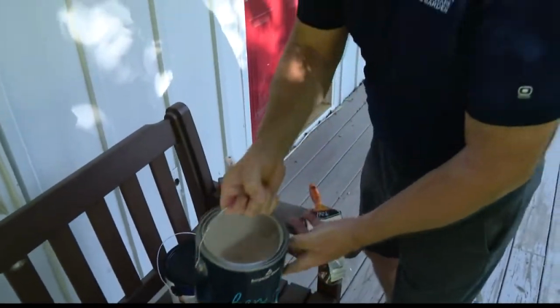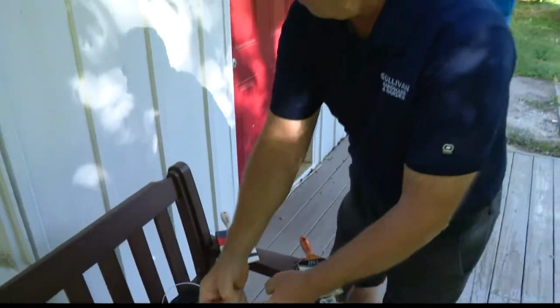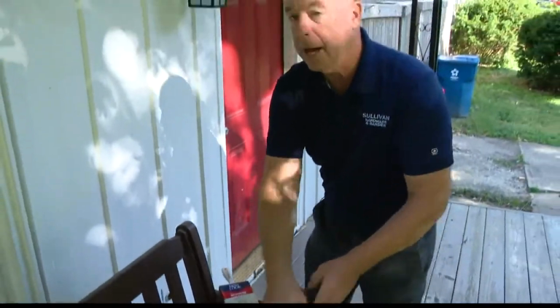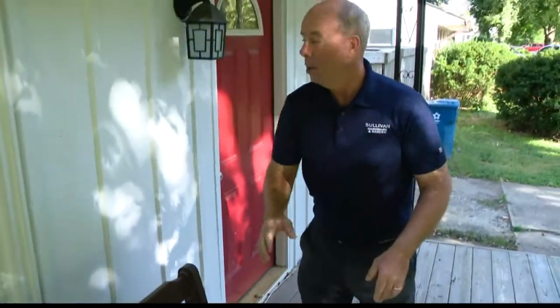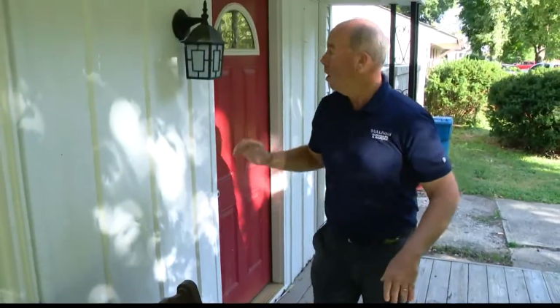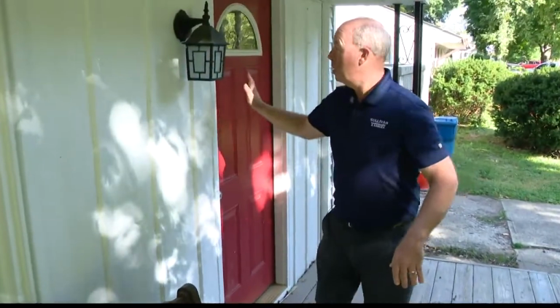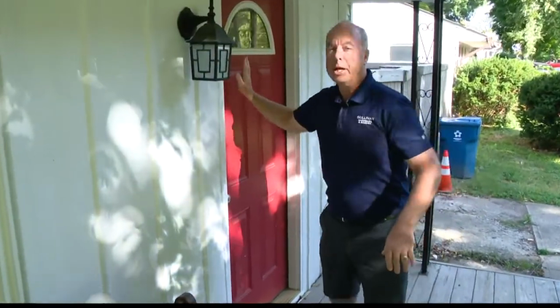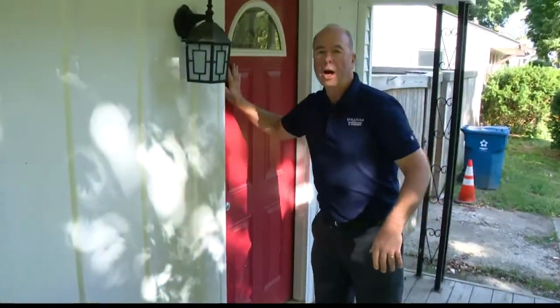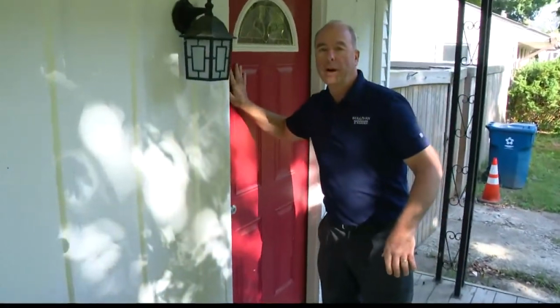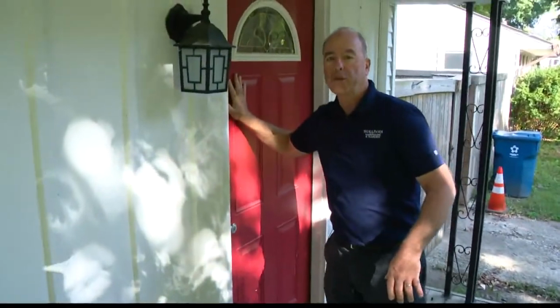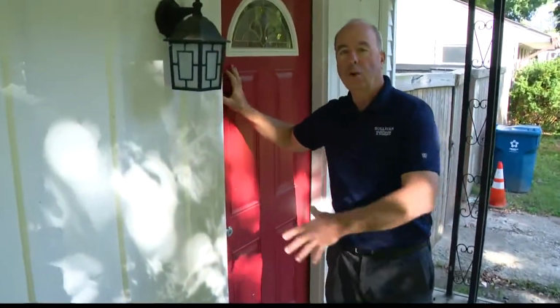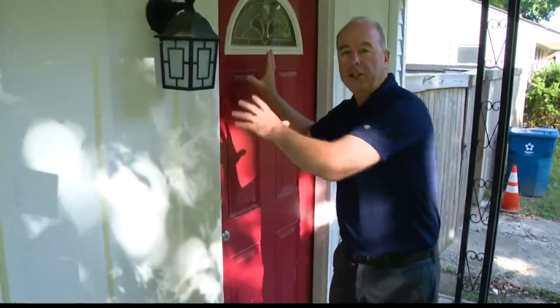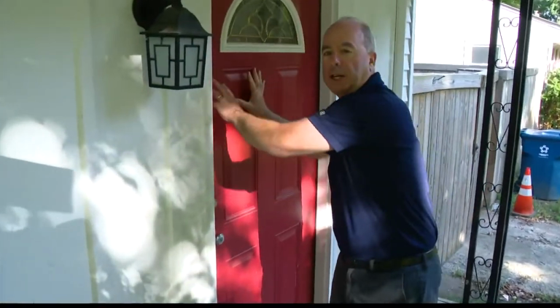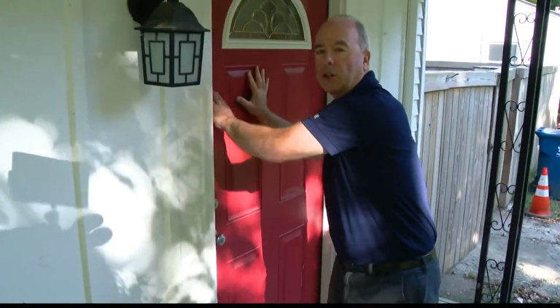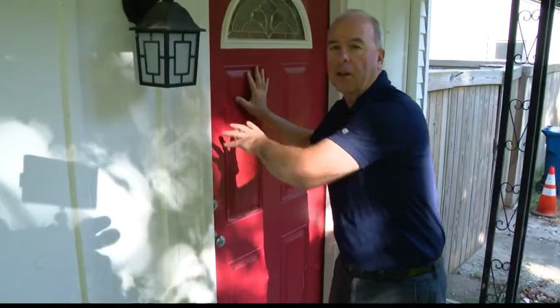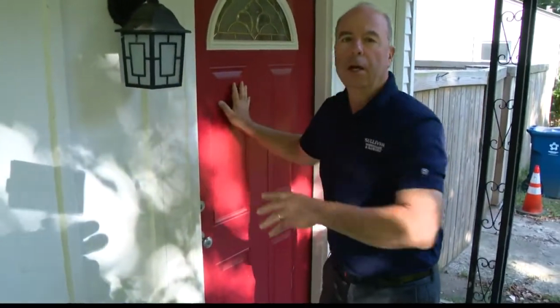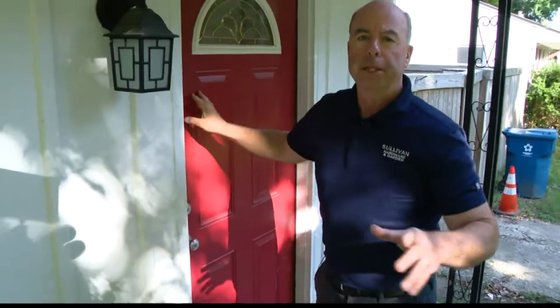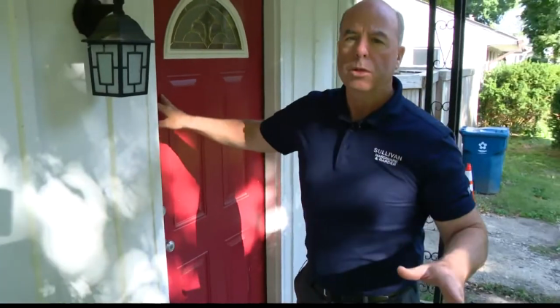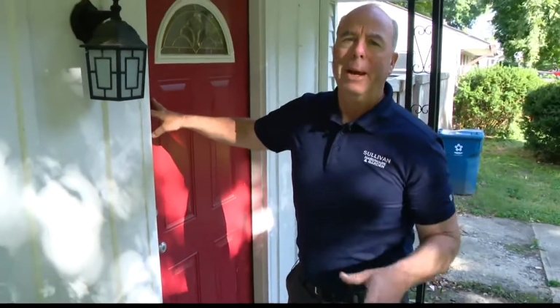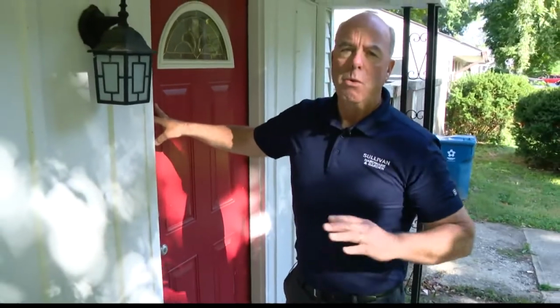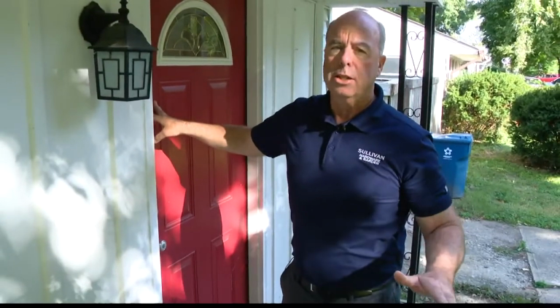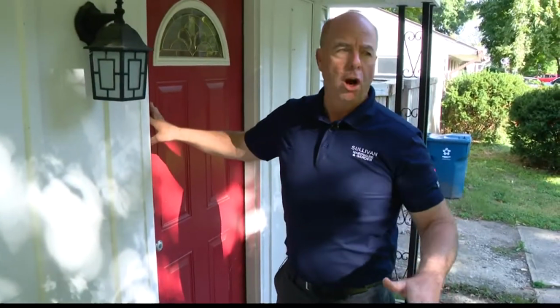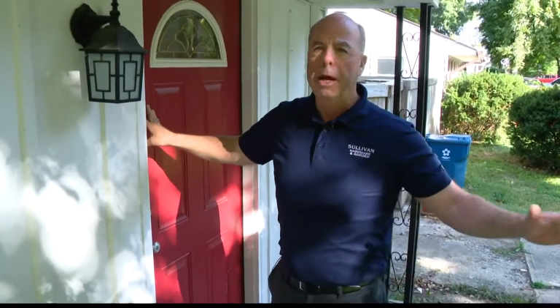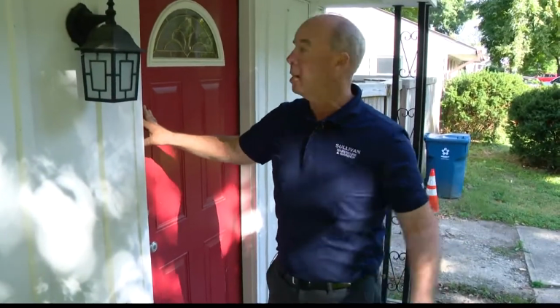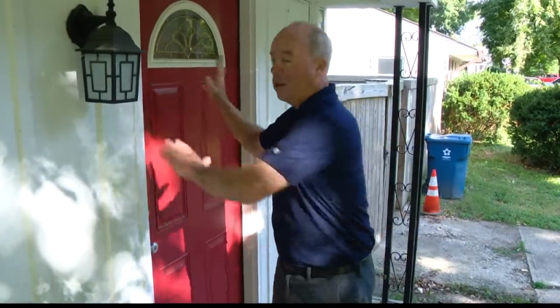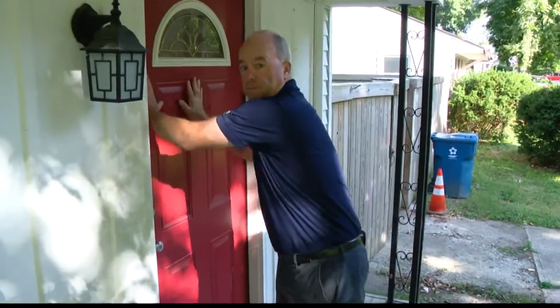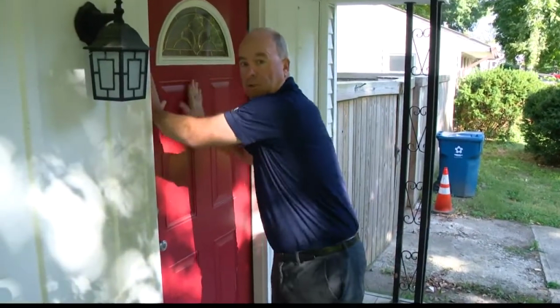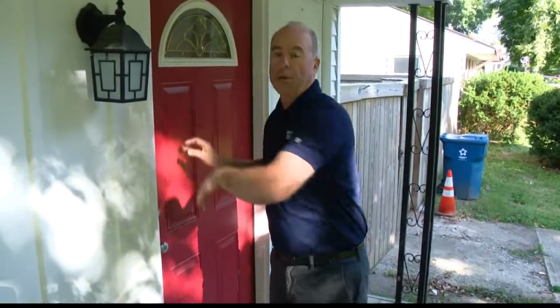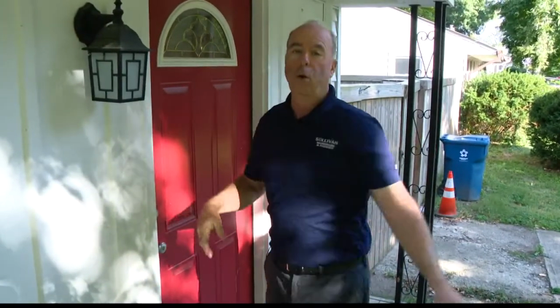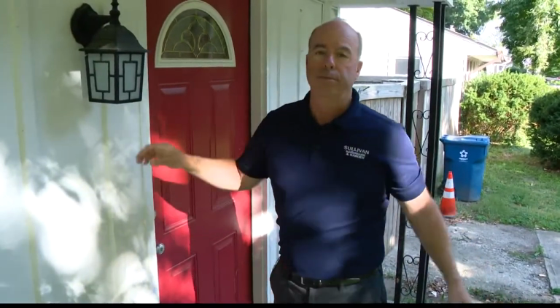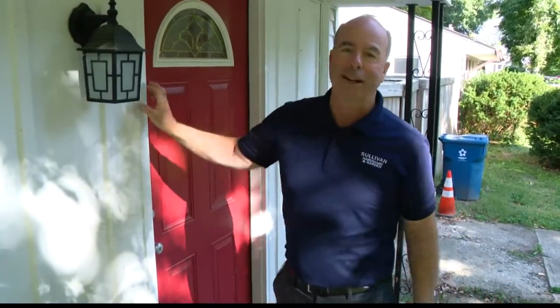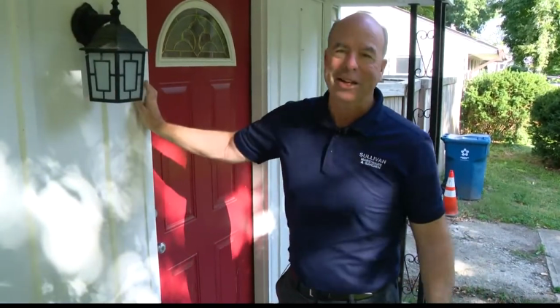Don't forget, you can always put a special color on that front door — that's your signature color. But don't start painting rocks in the yard and mailboxes; it's for the front door. Have a great day.